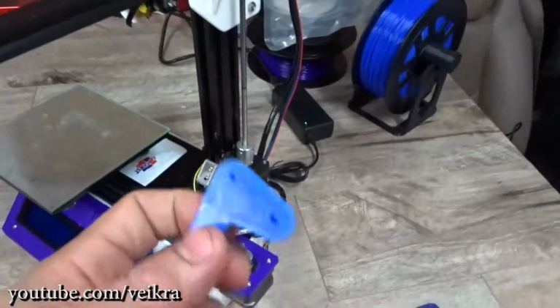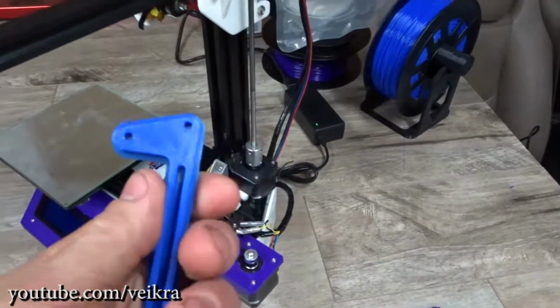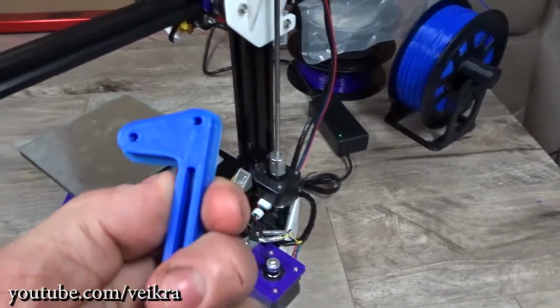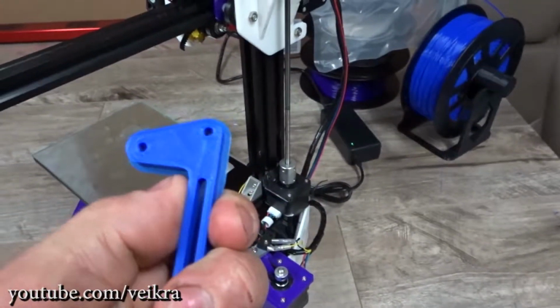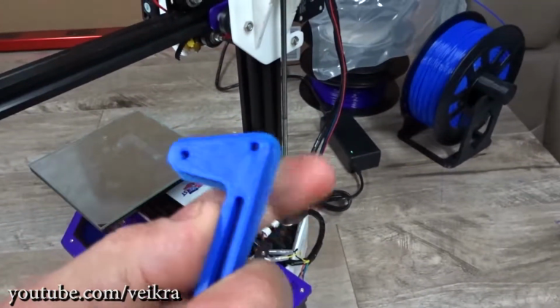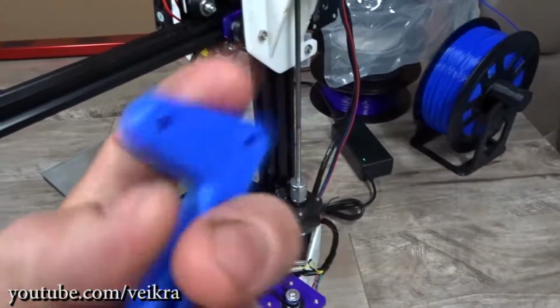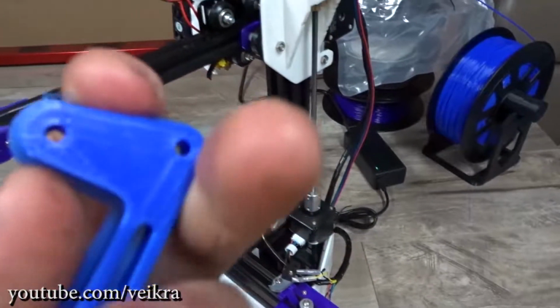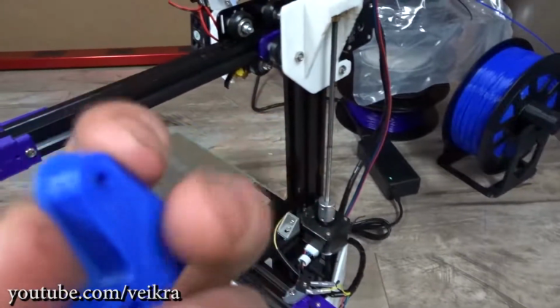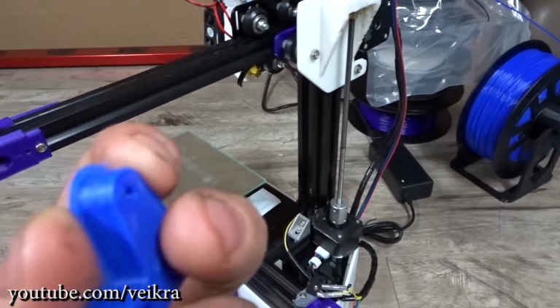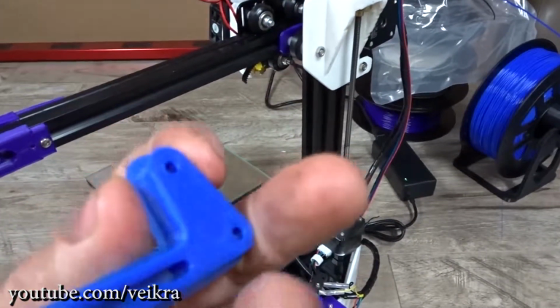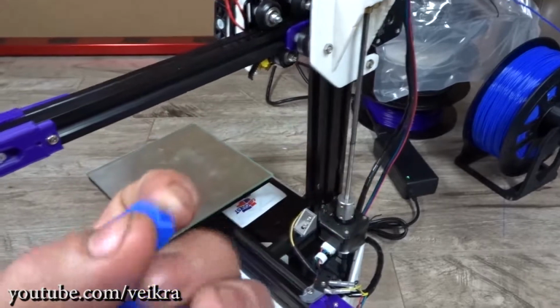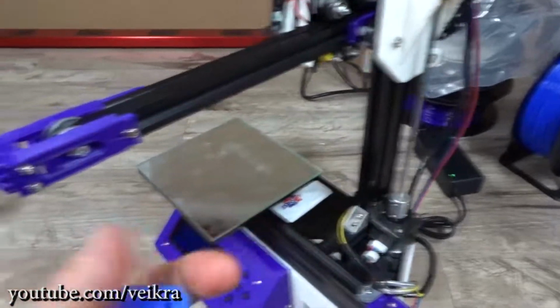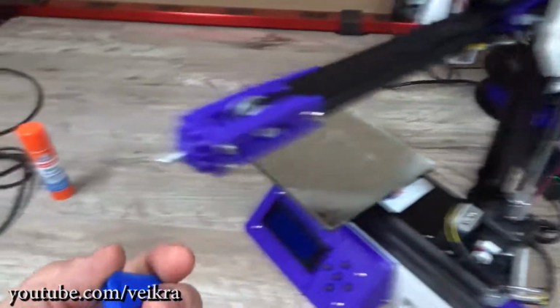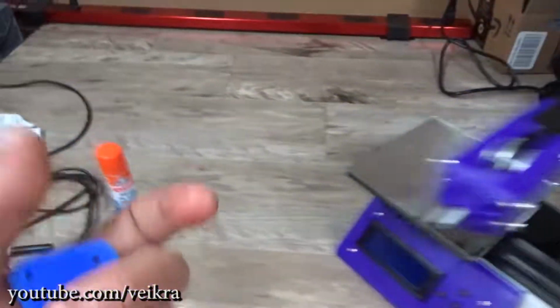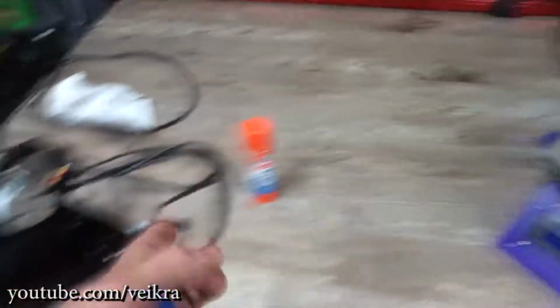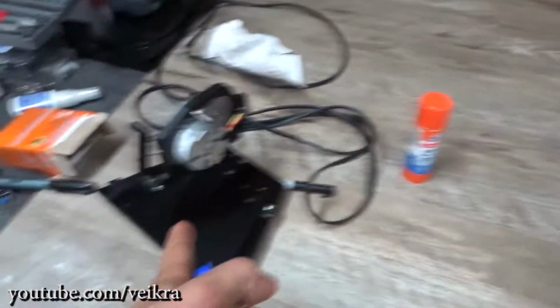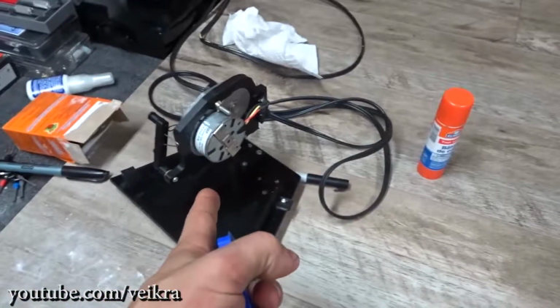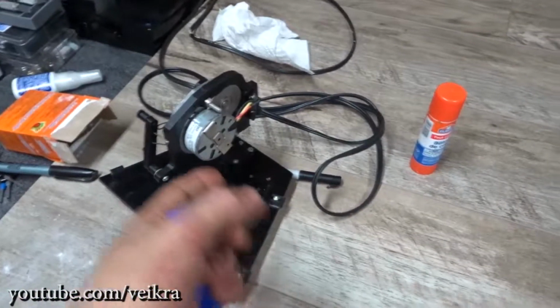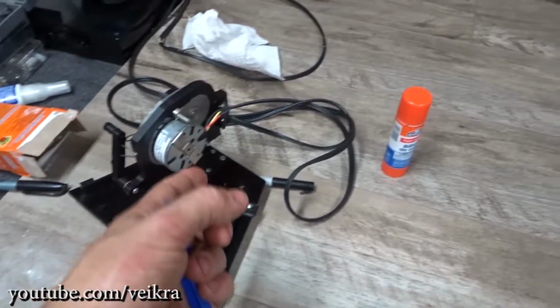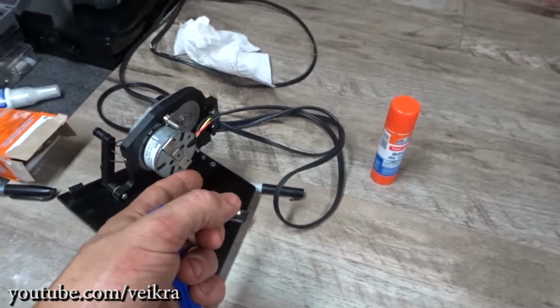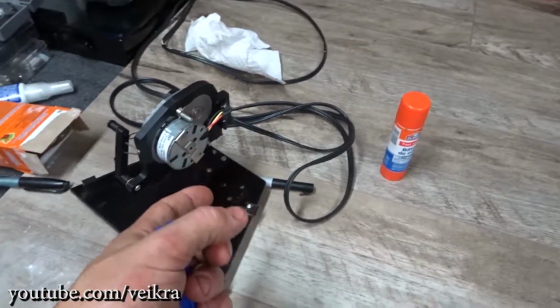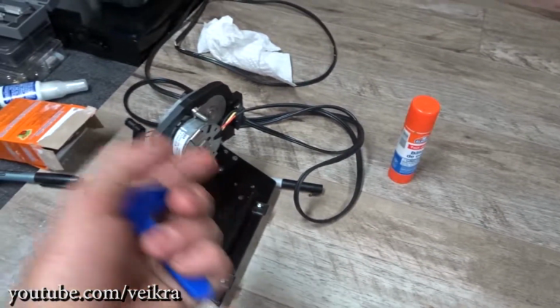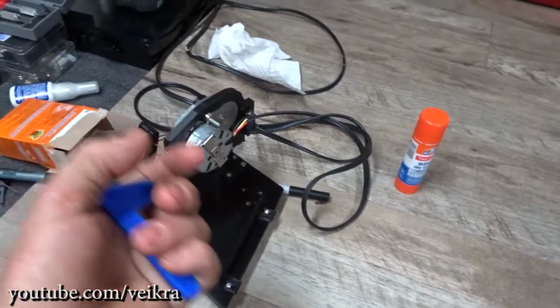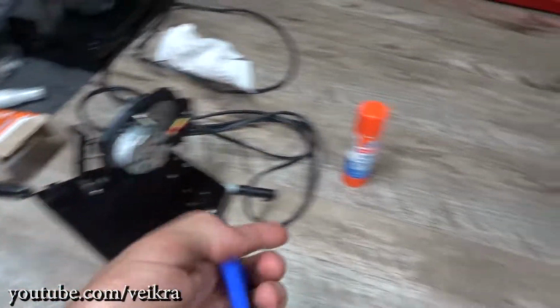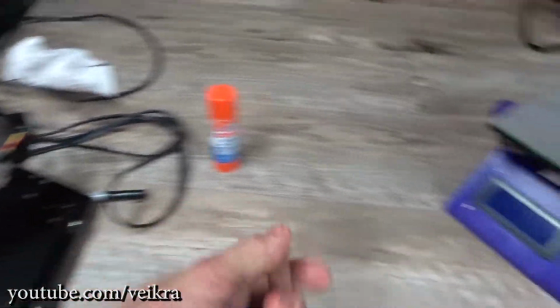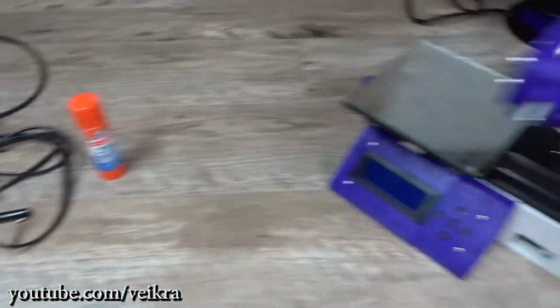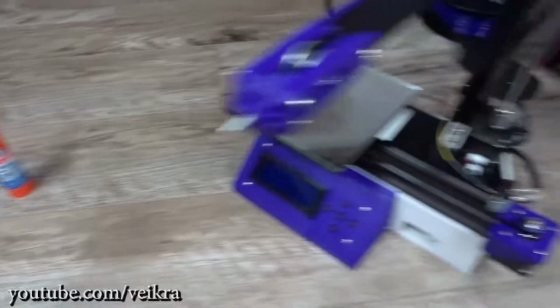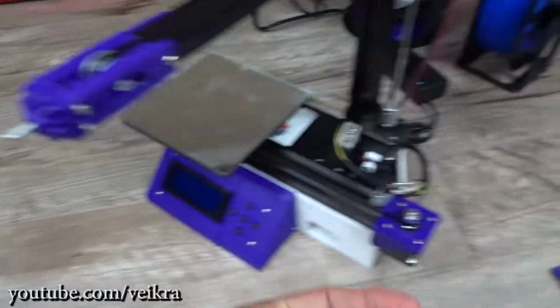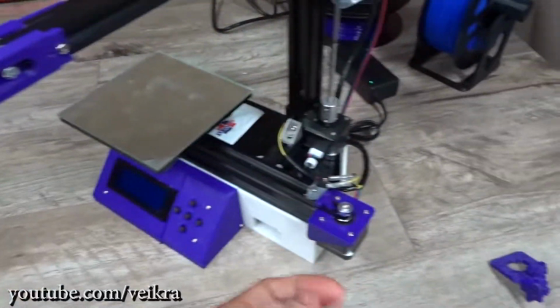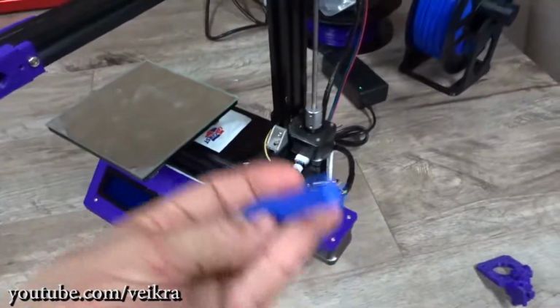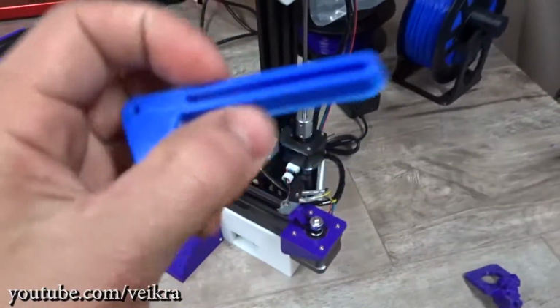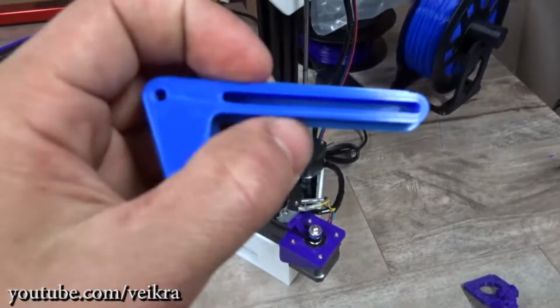That's all for now, talk to you later guys. If you want an Xbox jig, this one is for sale — just let me know. See you.